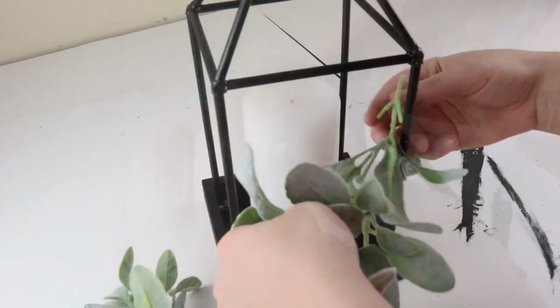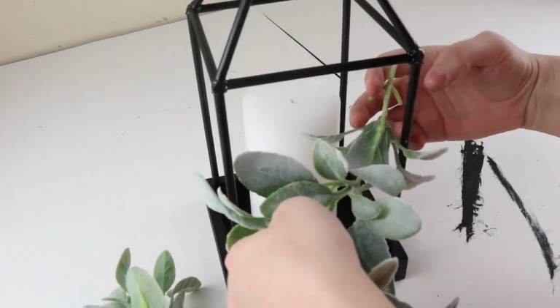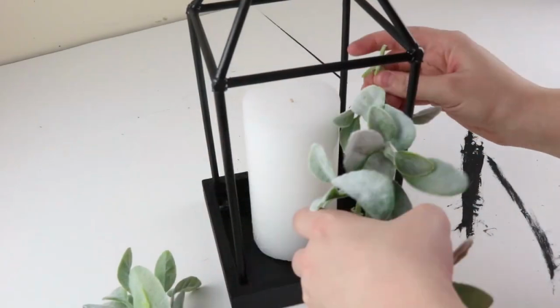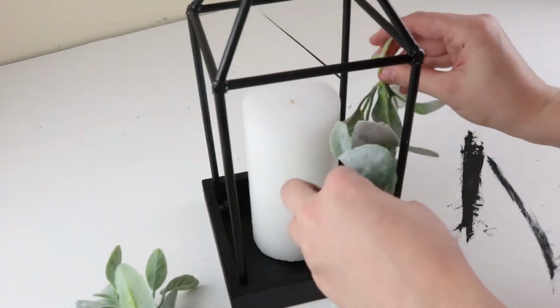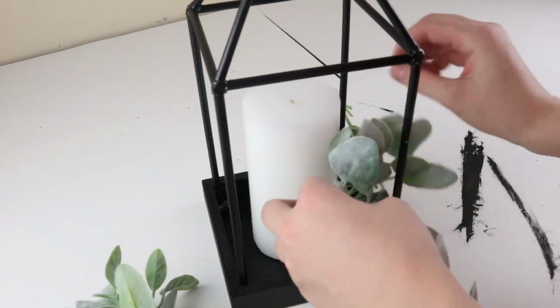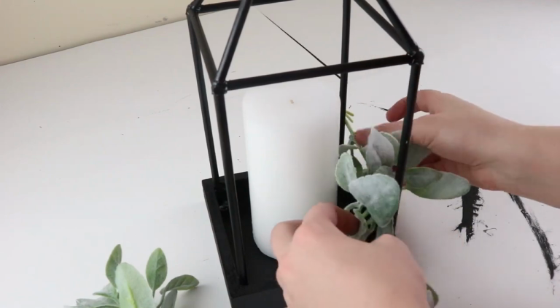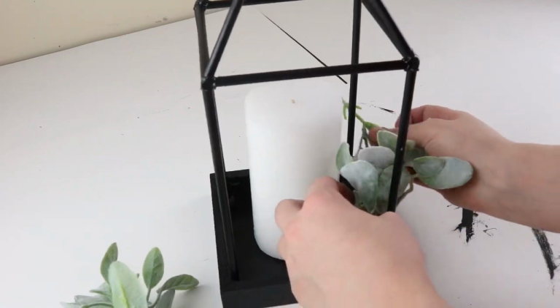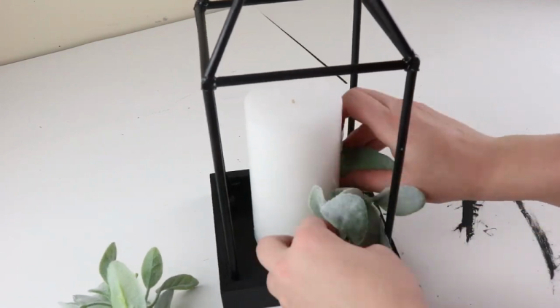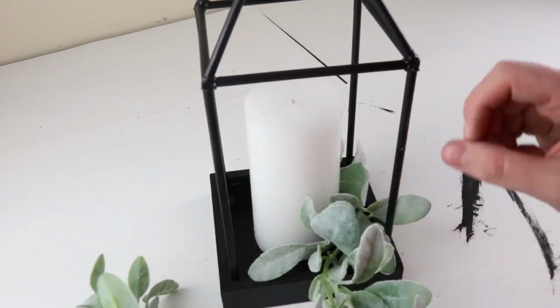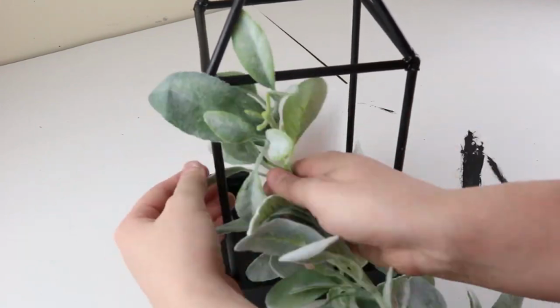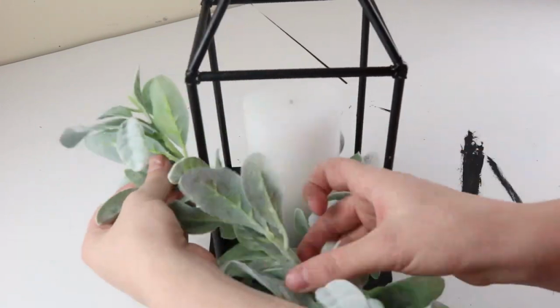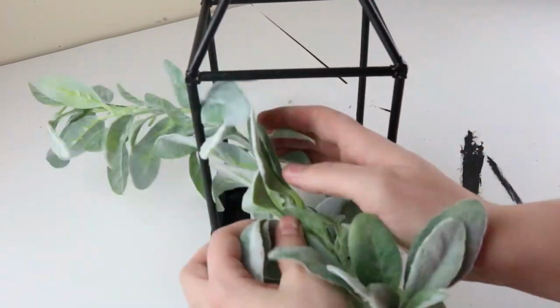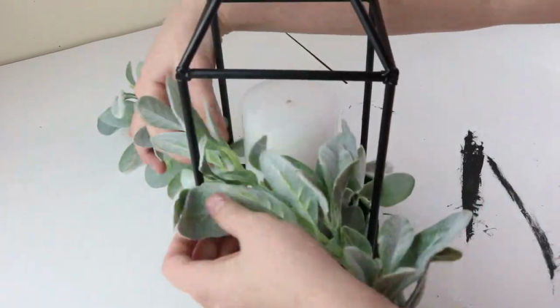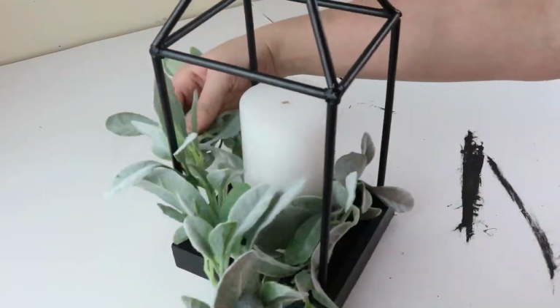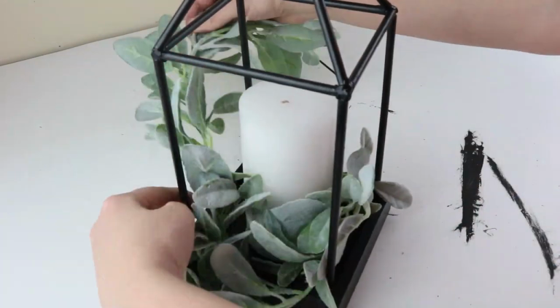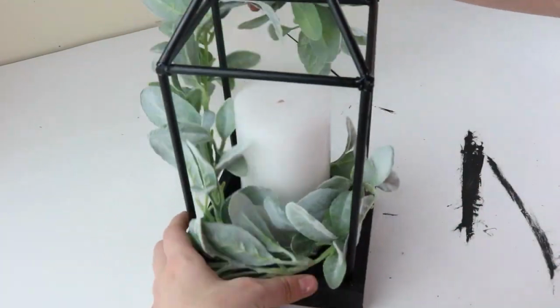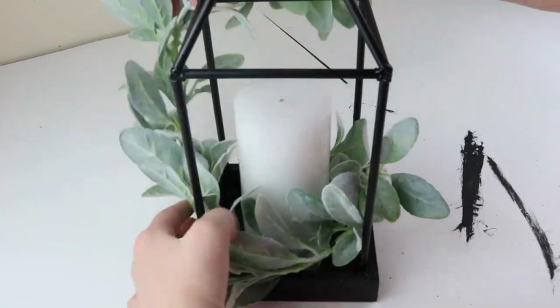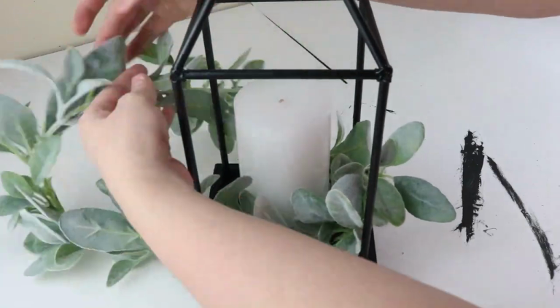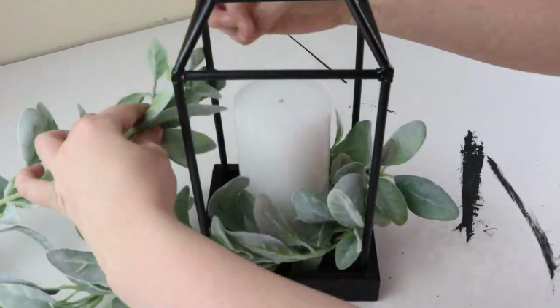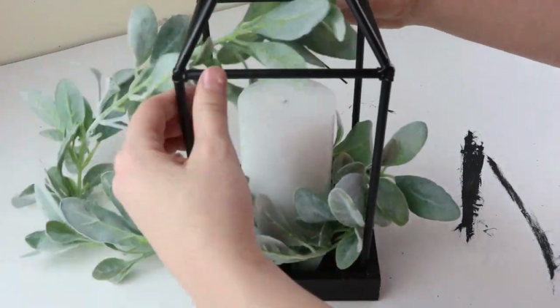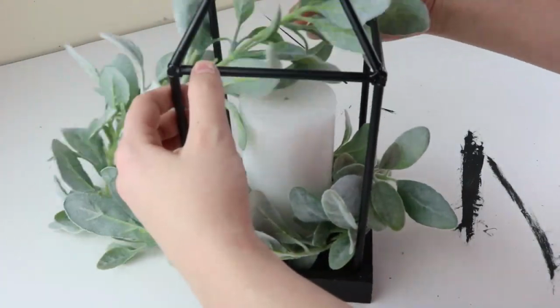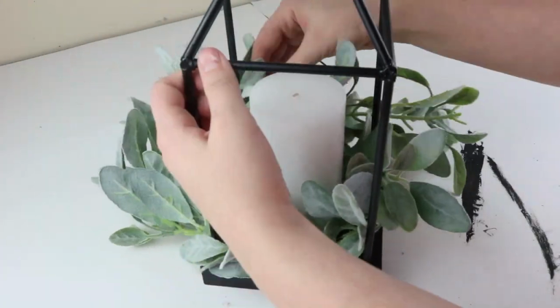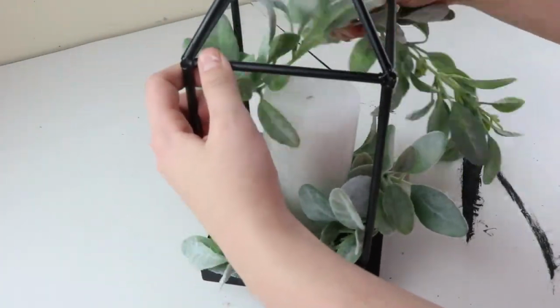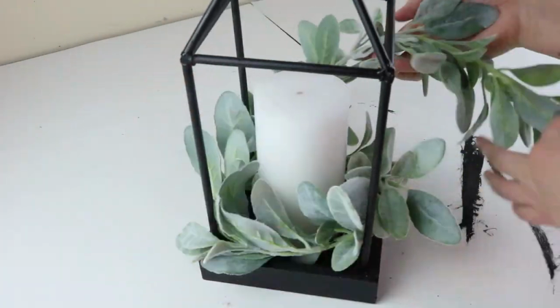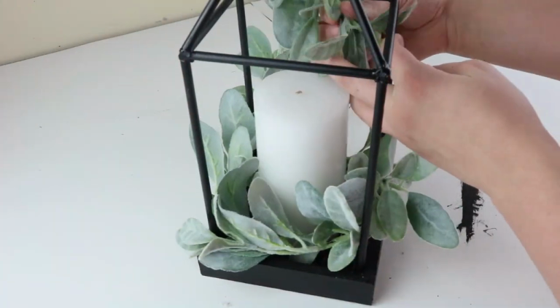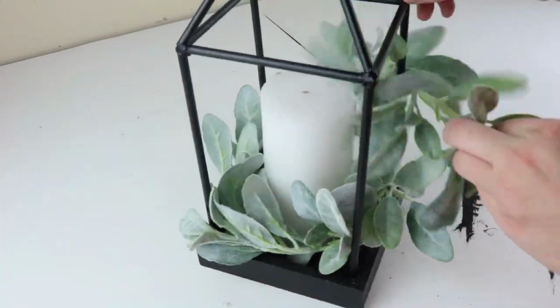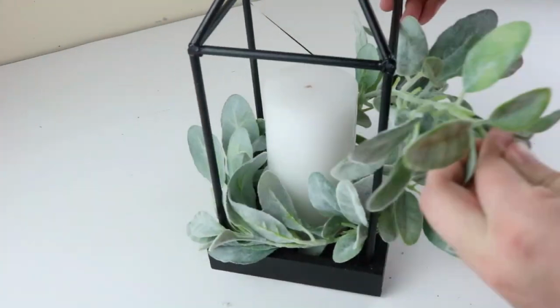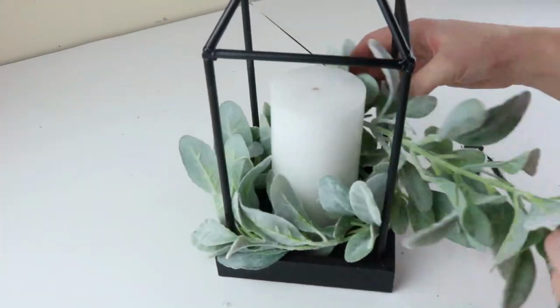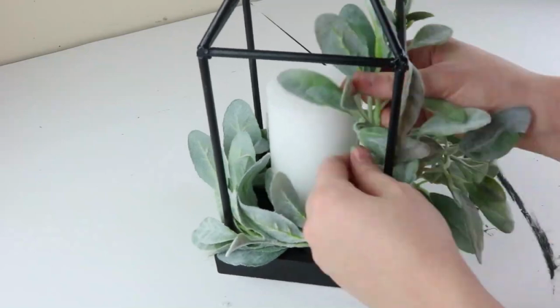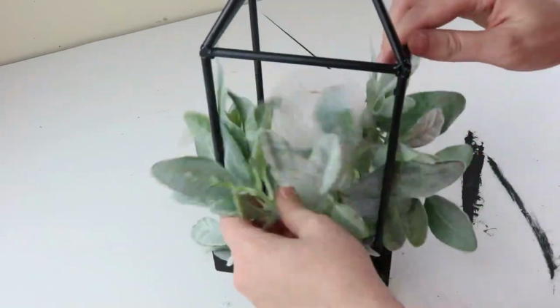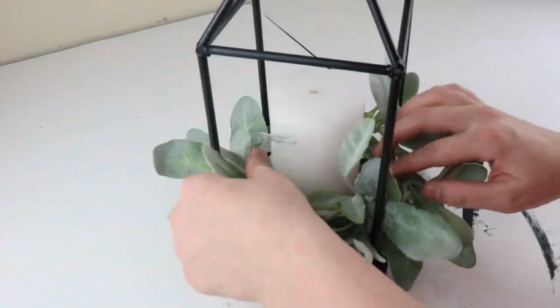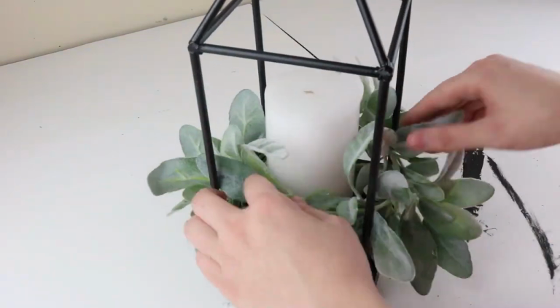And then finally, I added a candle that I got from Walmart and then I'm putting some greenery just around. This is lamb's ear from Michael's — it's part of a garland, but you can definitely use the lamb's ear from Walmart and it's two for two dollars.